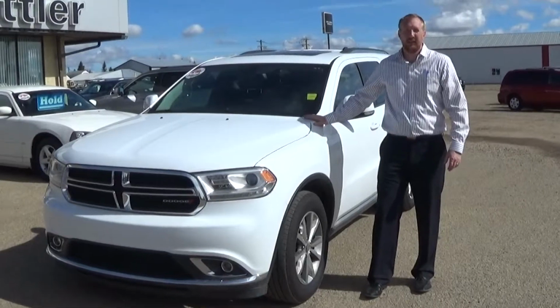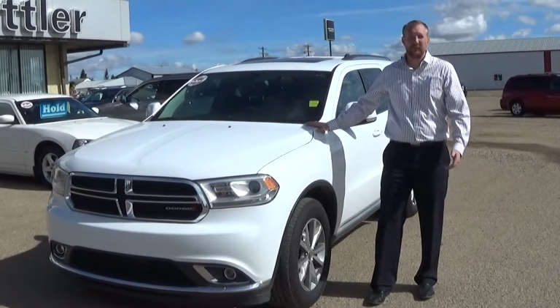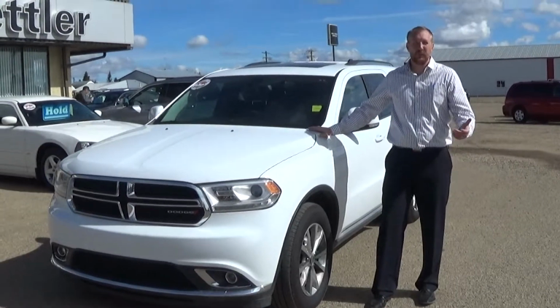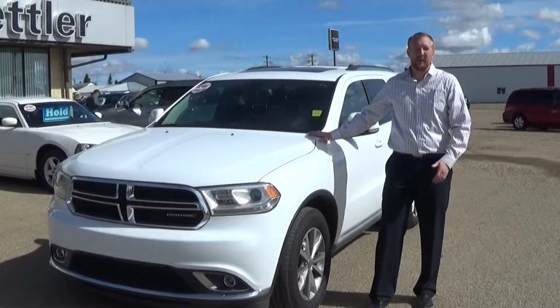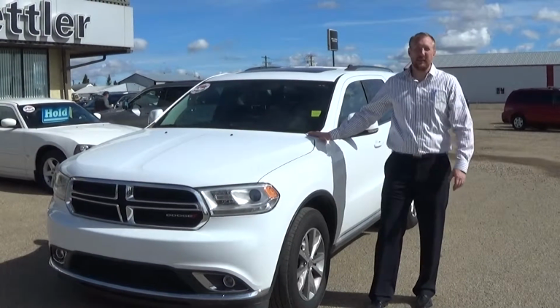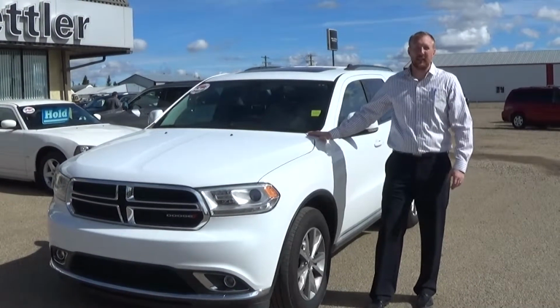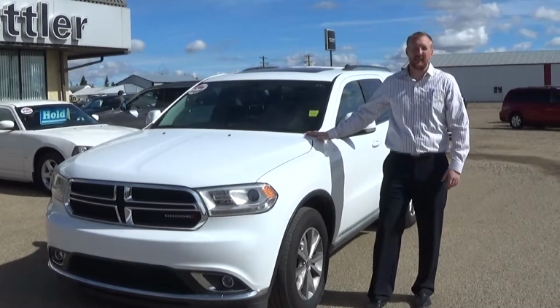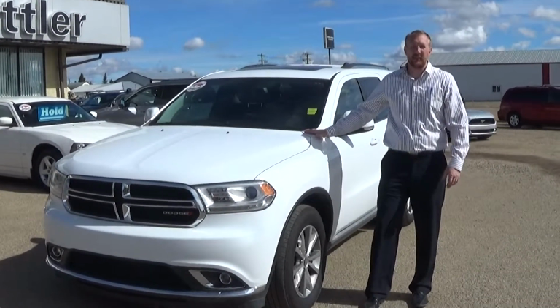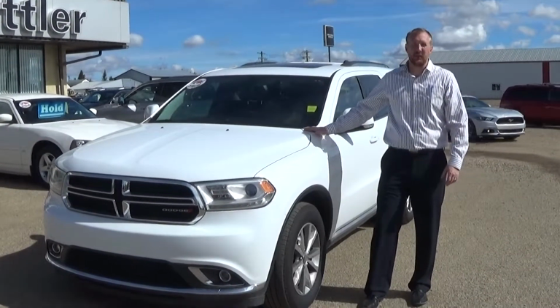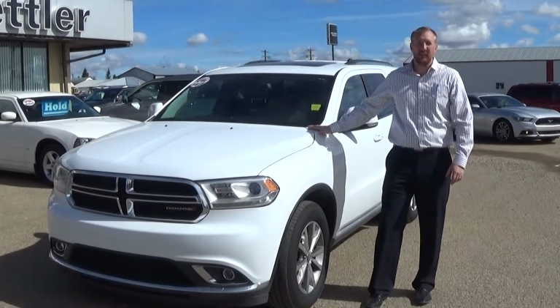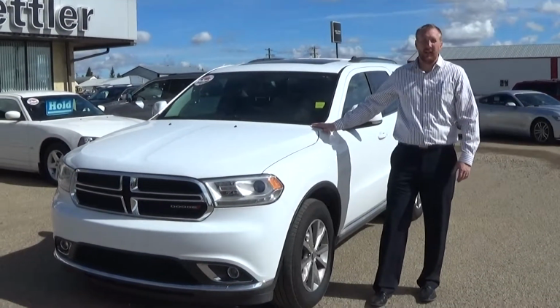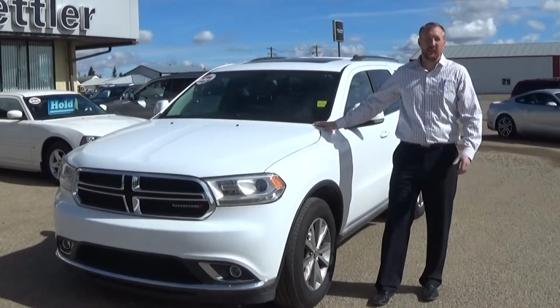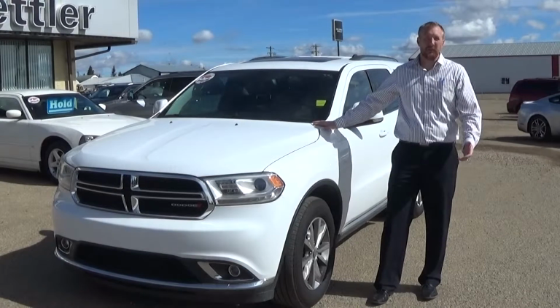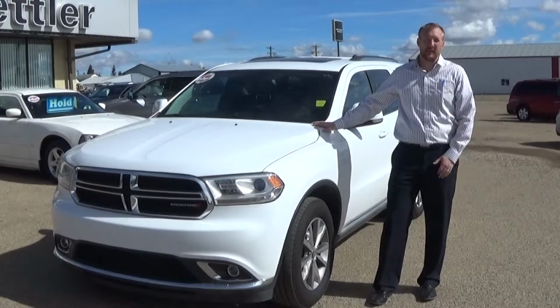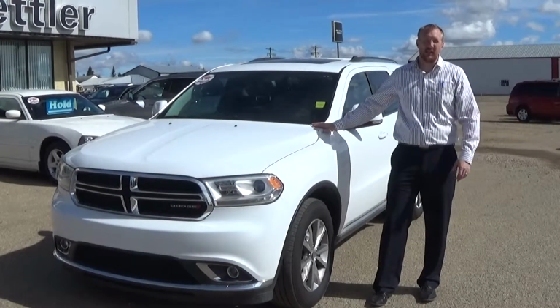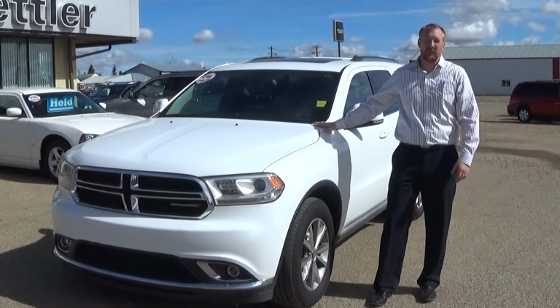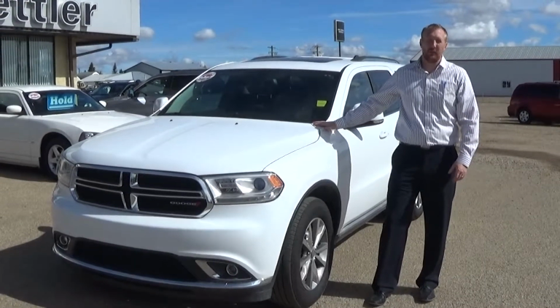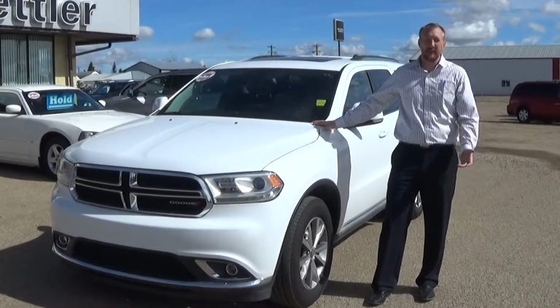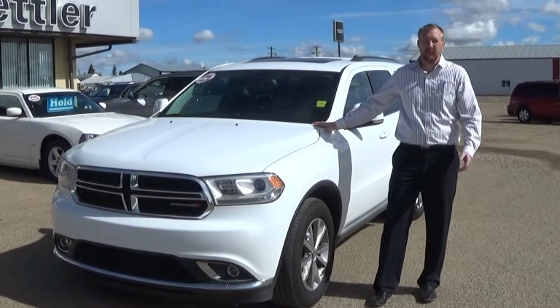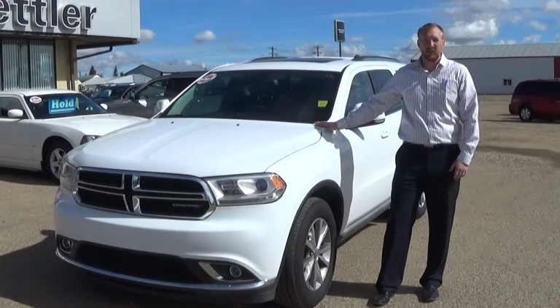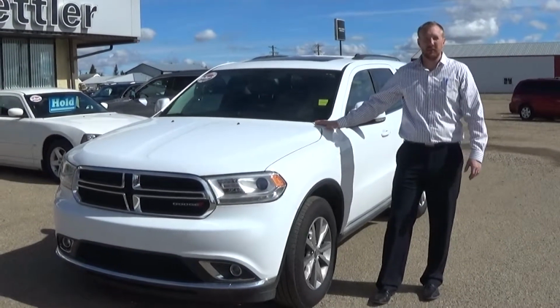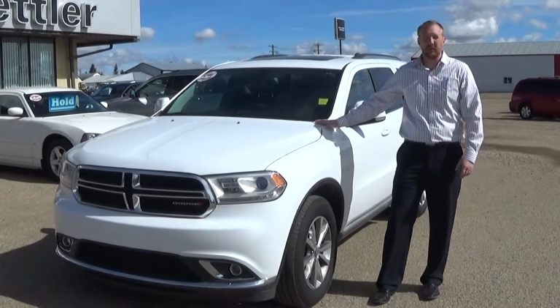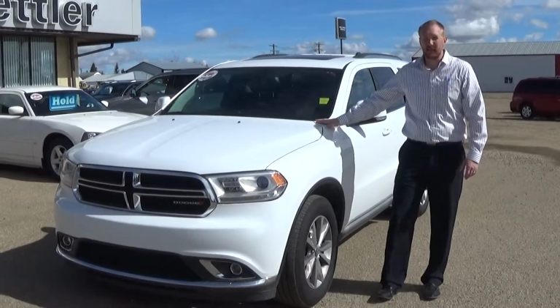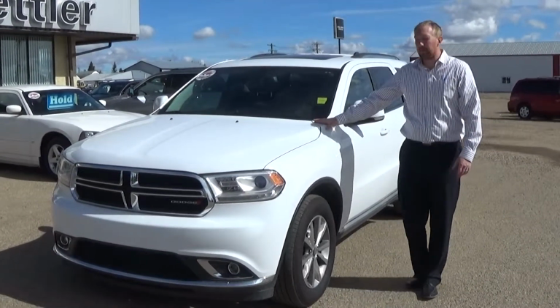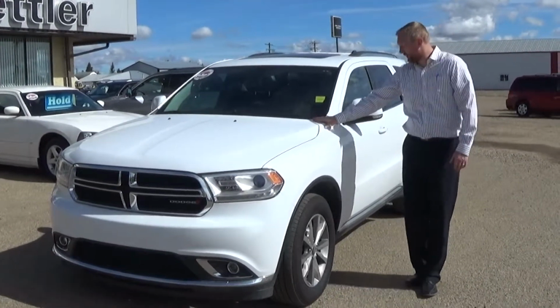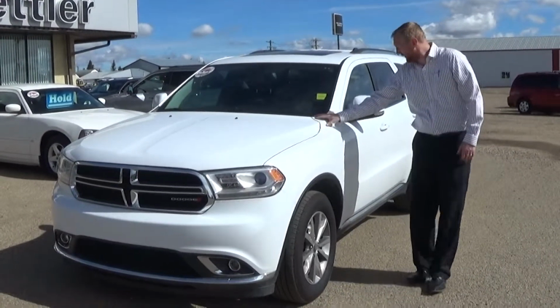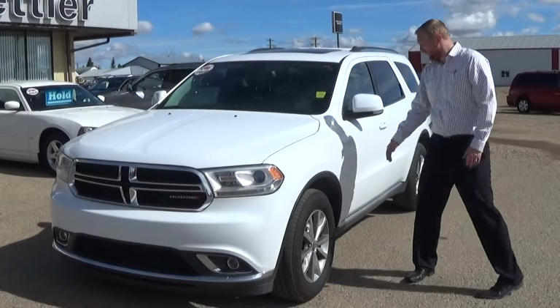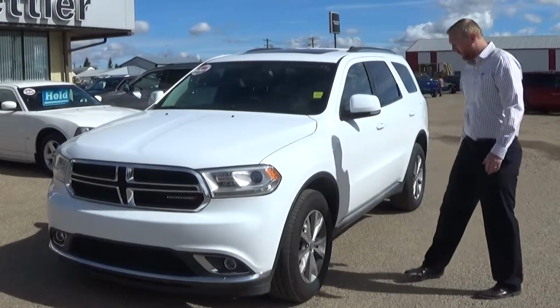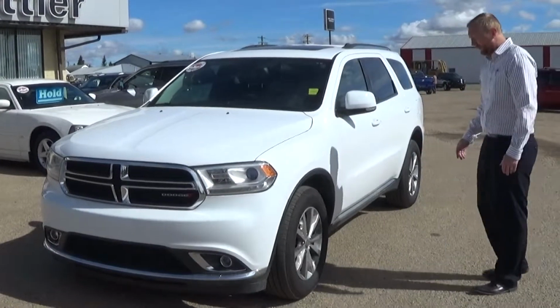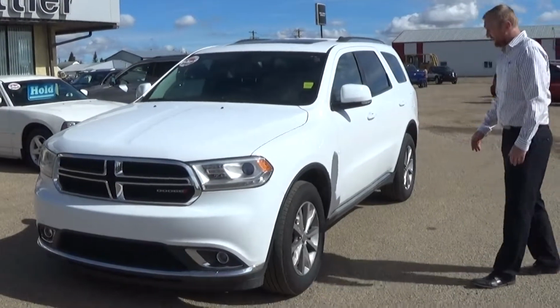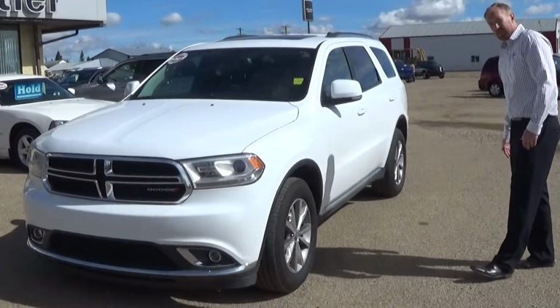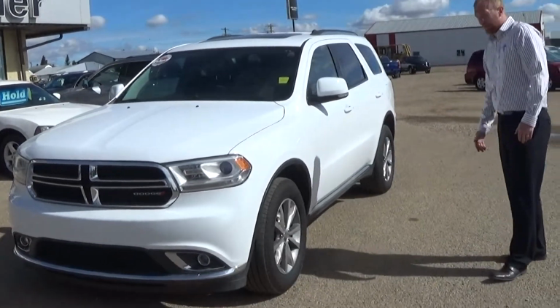Good afternoon folks, my name is Lars down here at Stuttler Dodge and RV. I got a 2014 Dodge Durango Limited. Stock number is RT532. So we'll go through the options of this here for you.